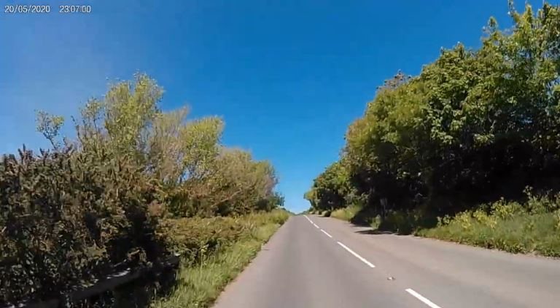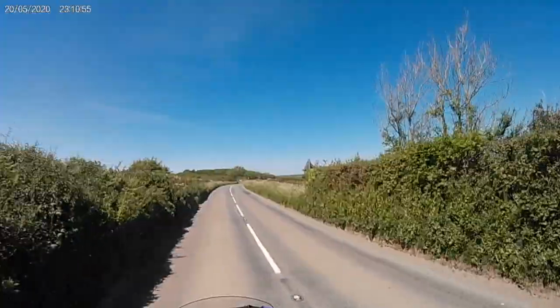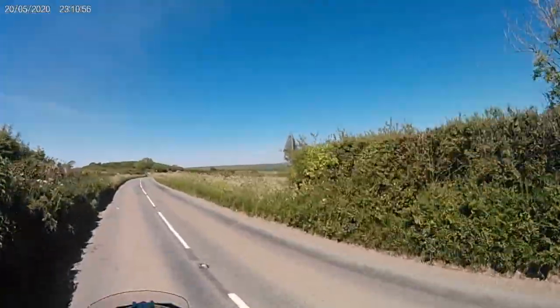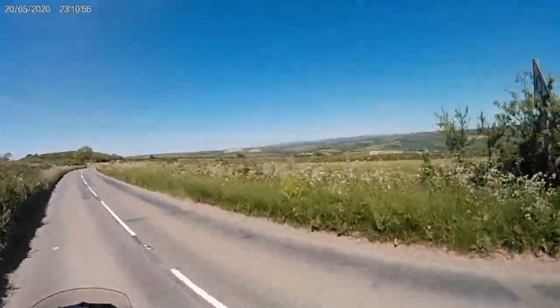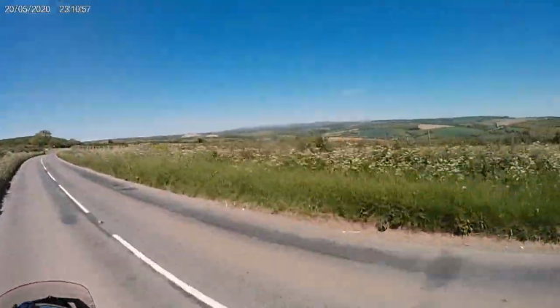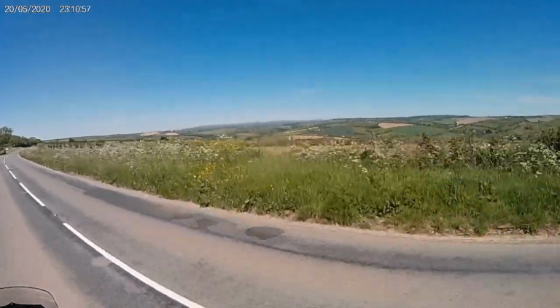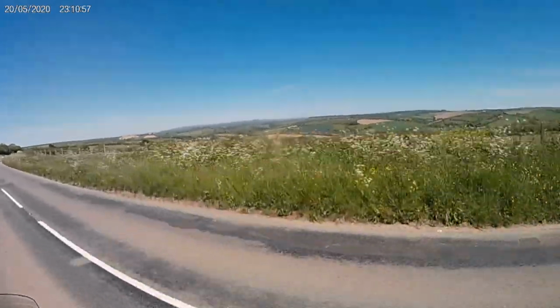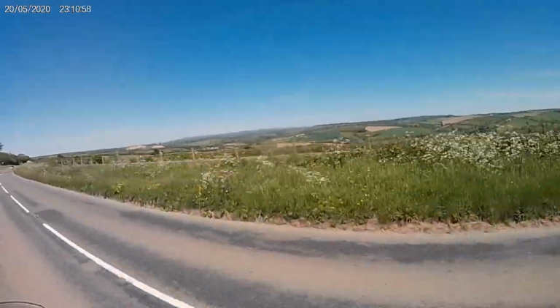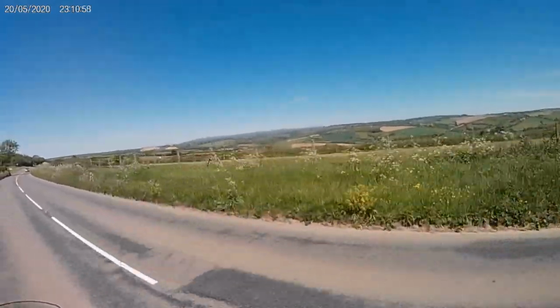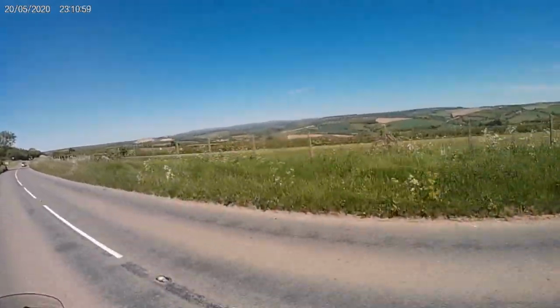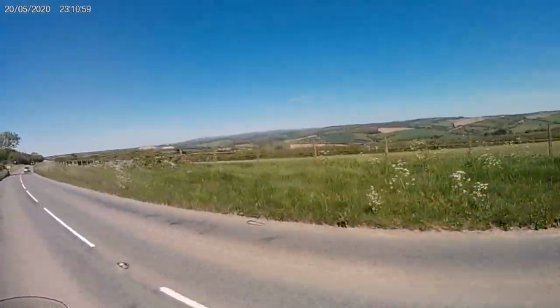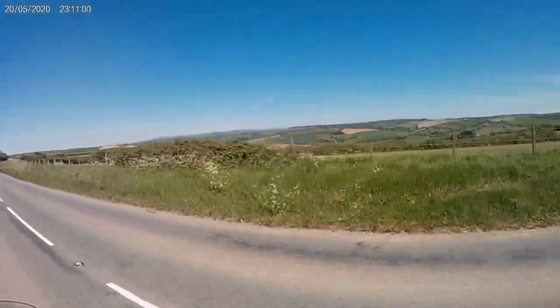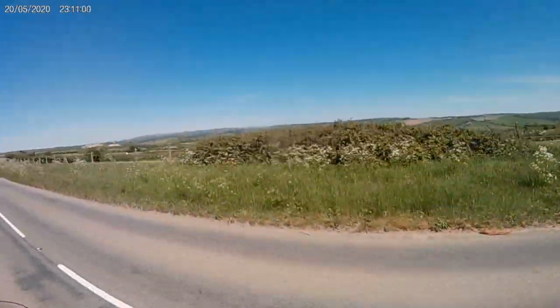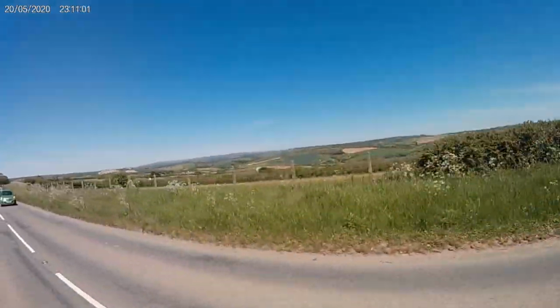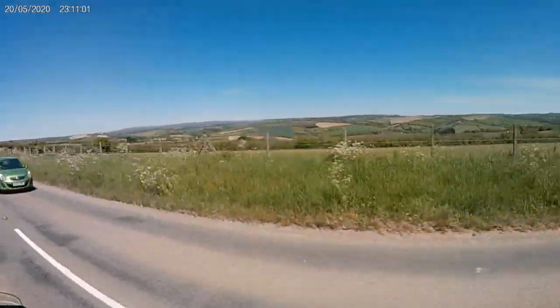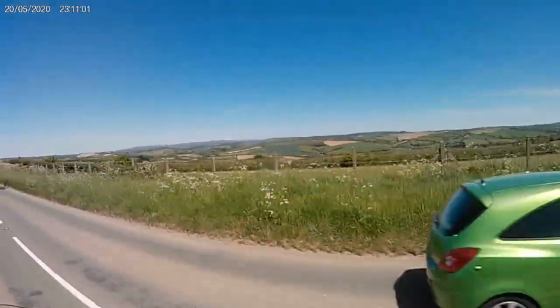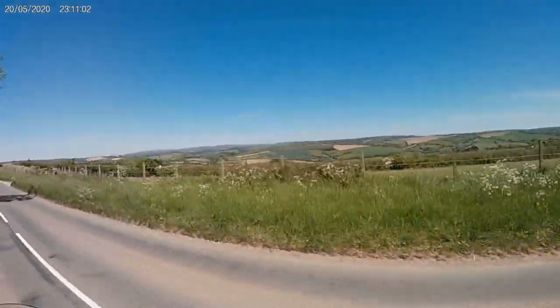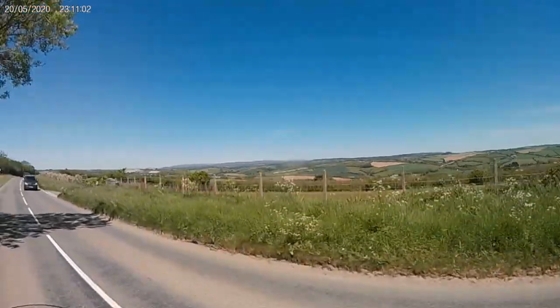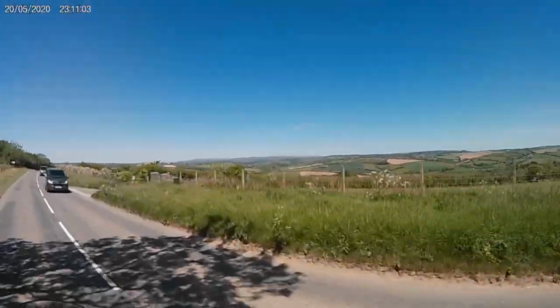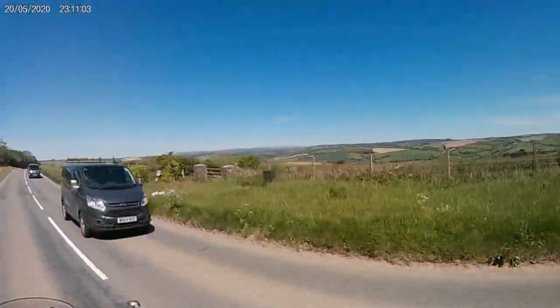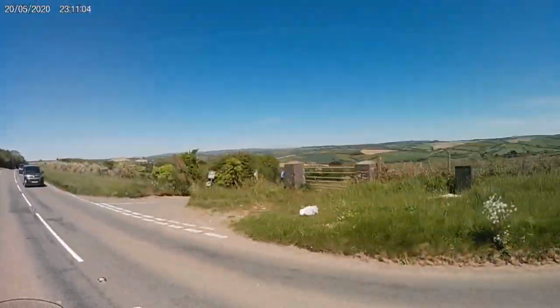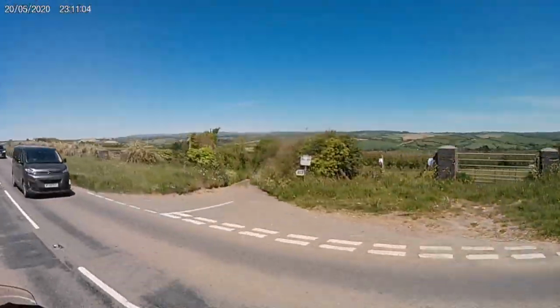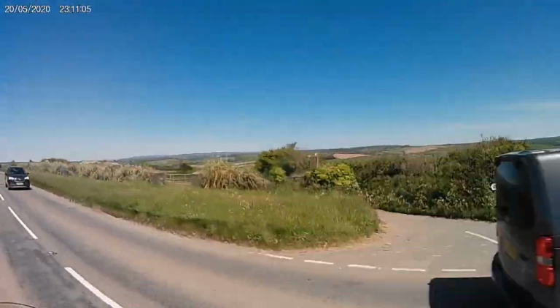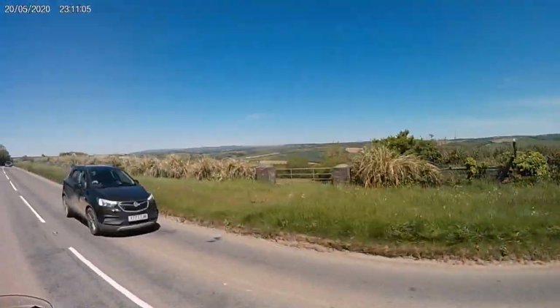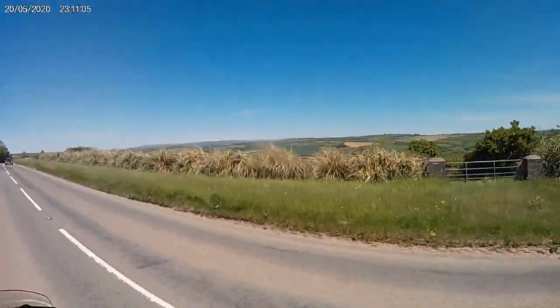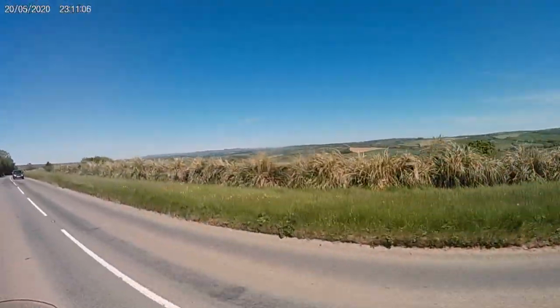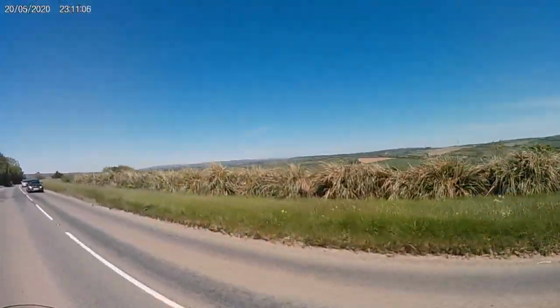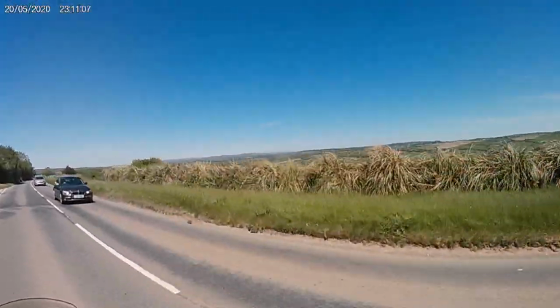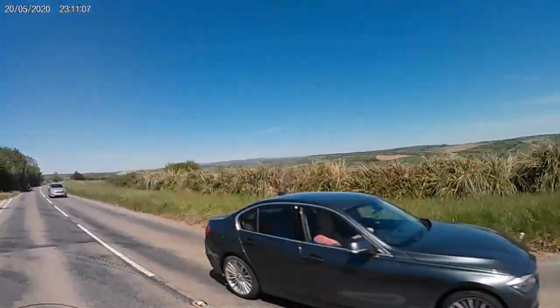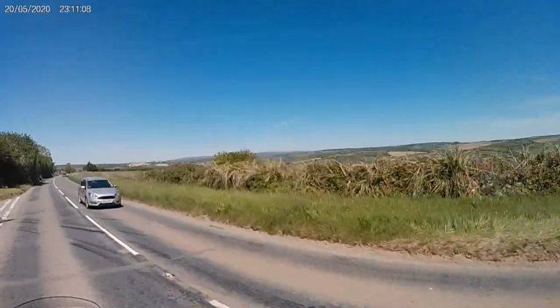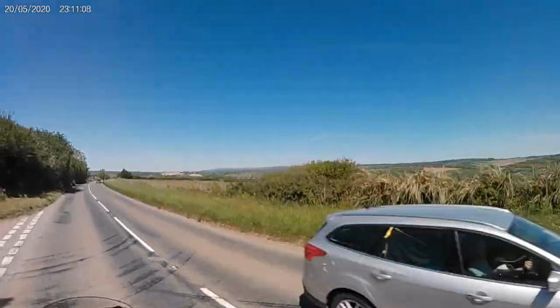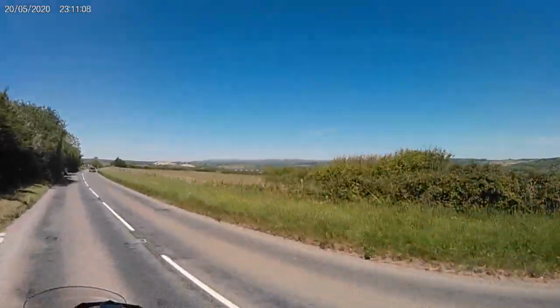Over to the right you can see Dartness. The view is very clear today, considering it's about 30 miles away. We will be venturing over there again sometime soon.